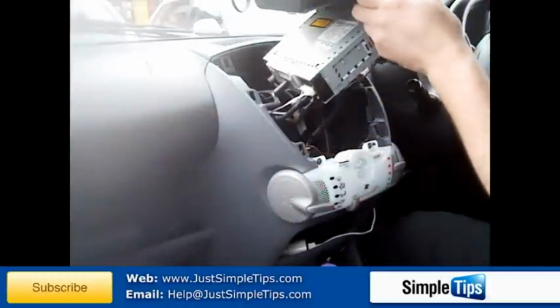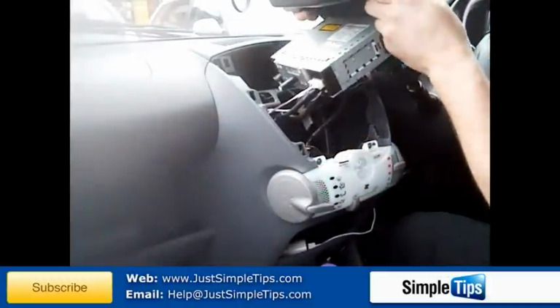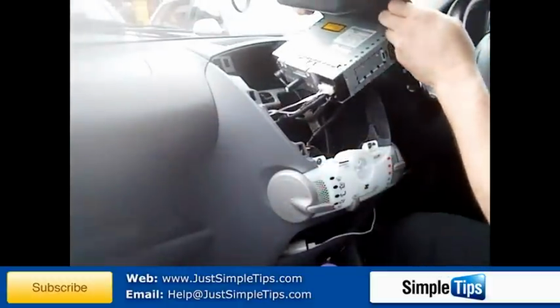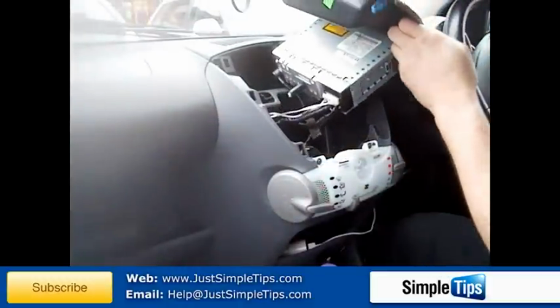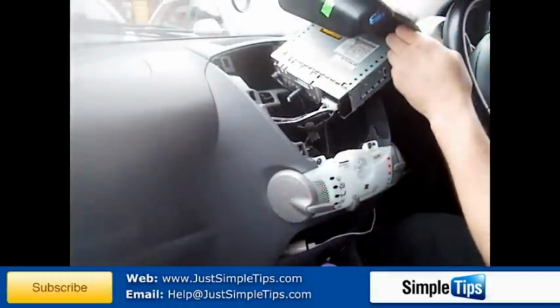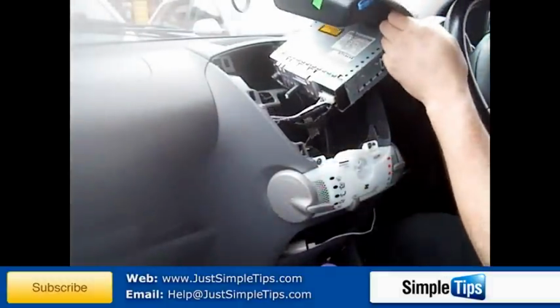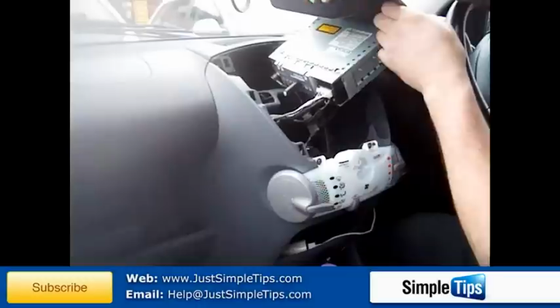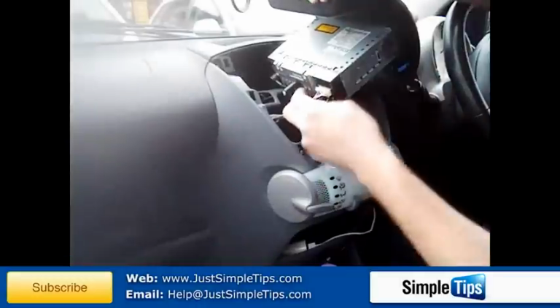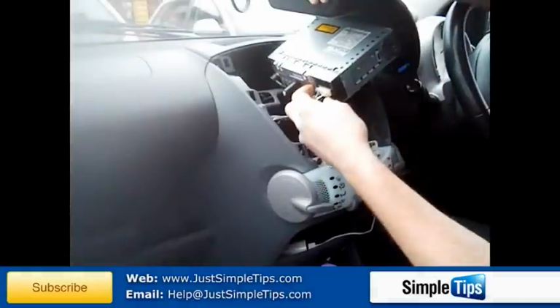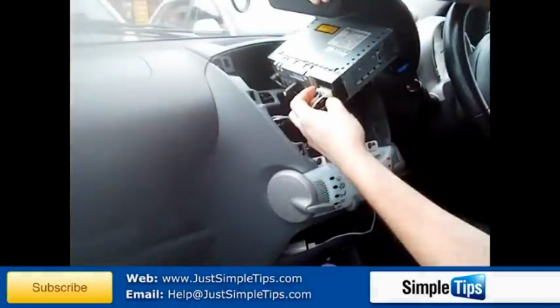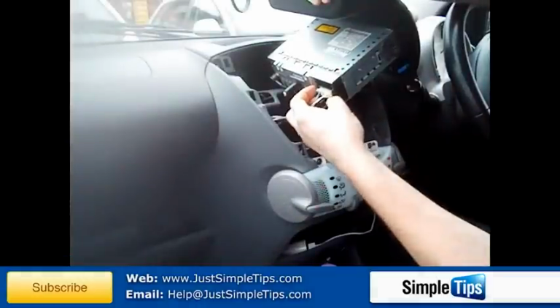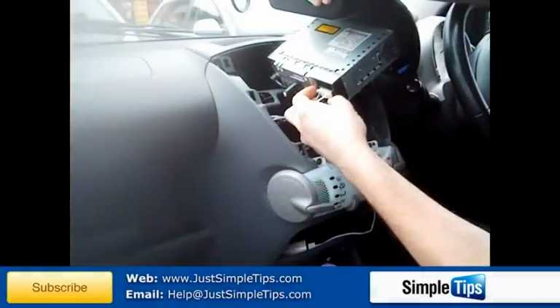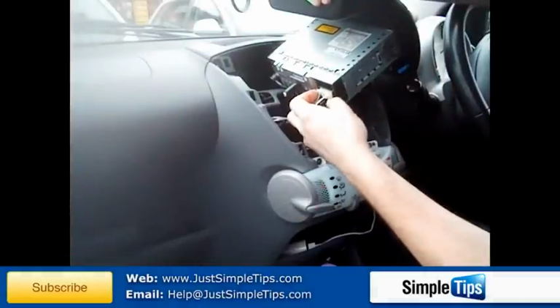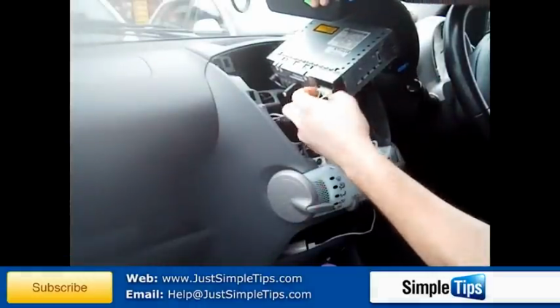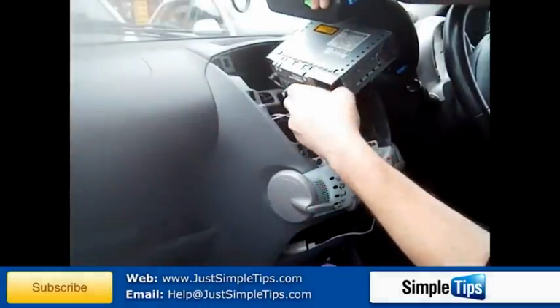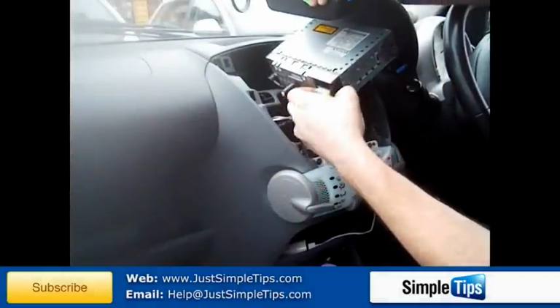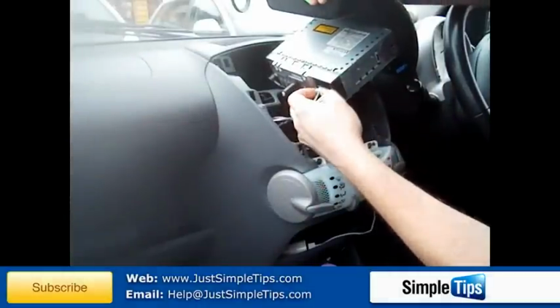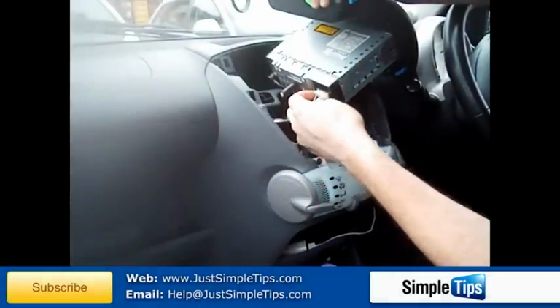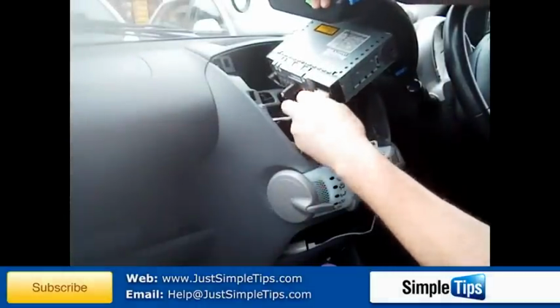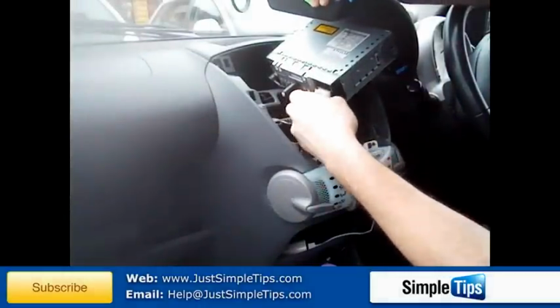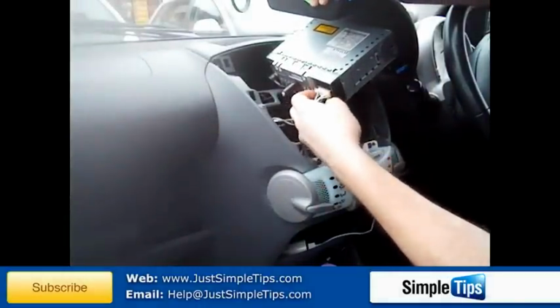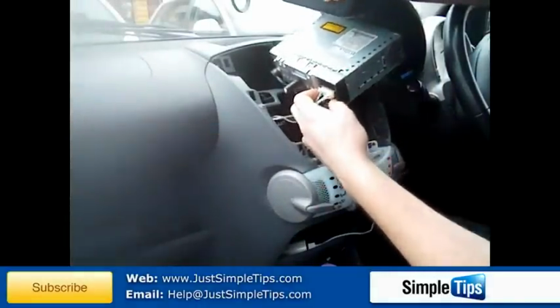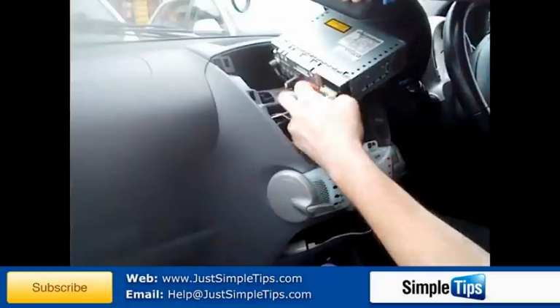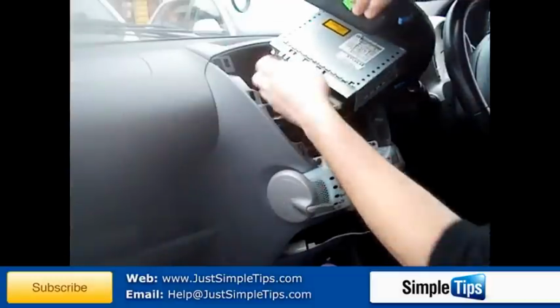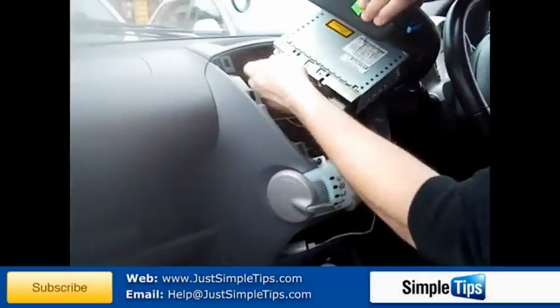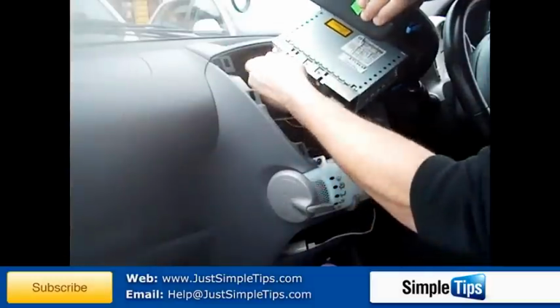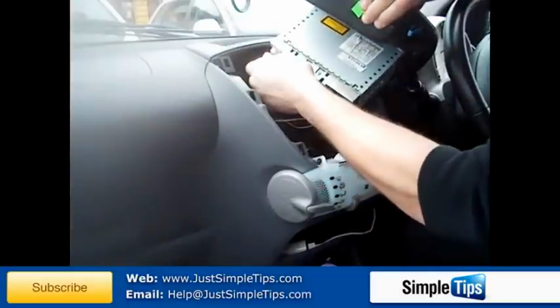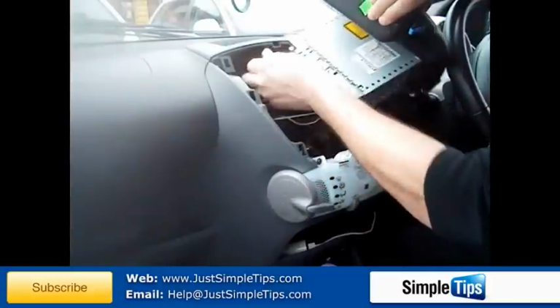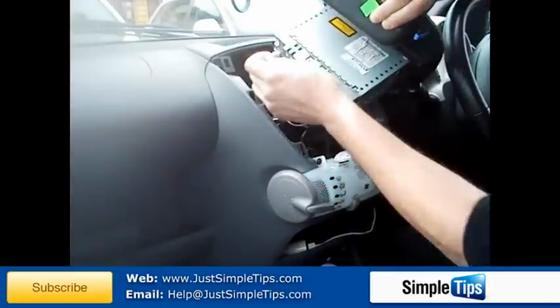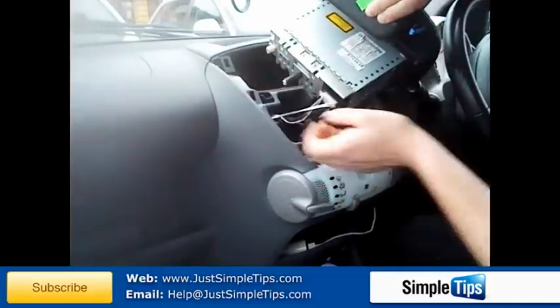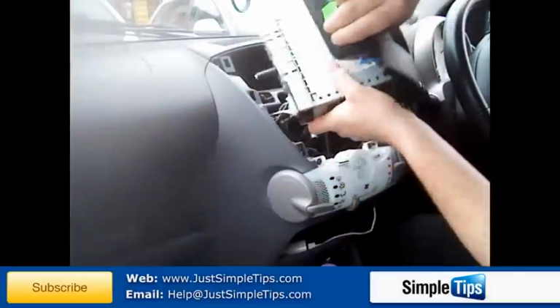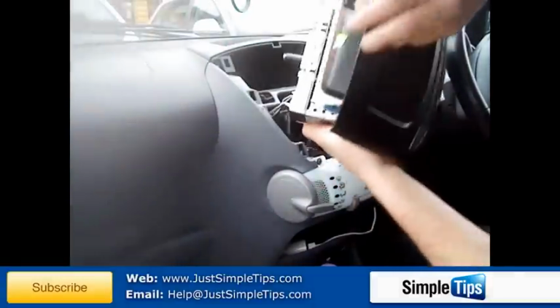This is now an ISO stereo in here, so standard ISO plugs — squeeze a little trigger in and pull them out. The aerial connection will just pull up.